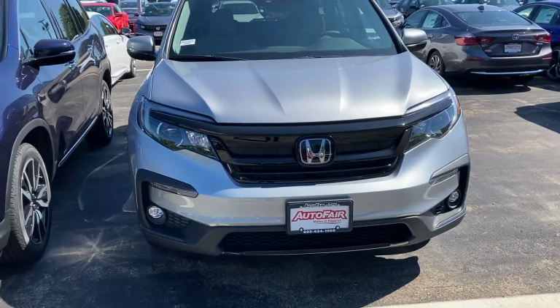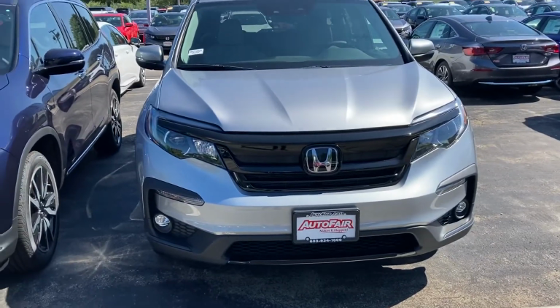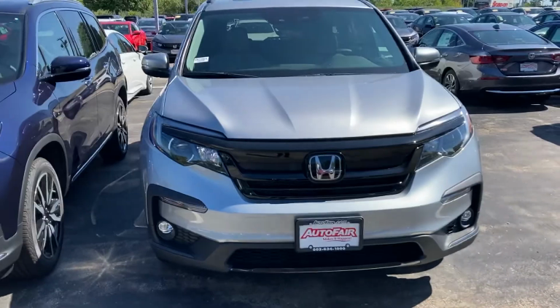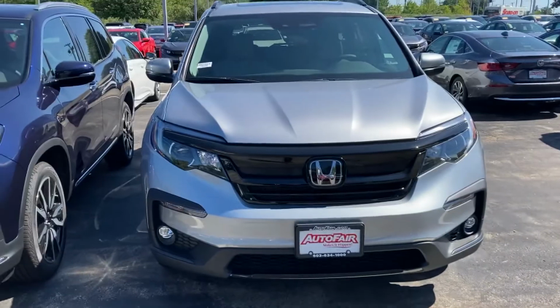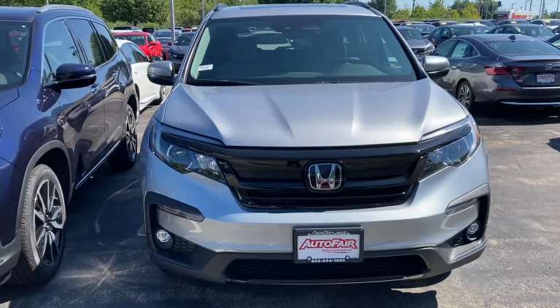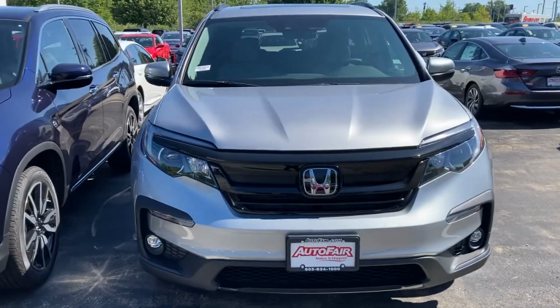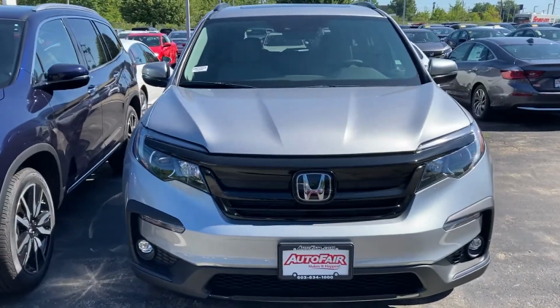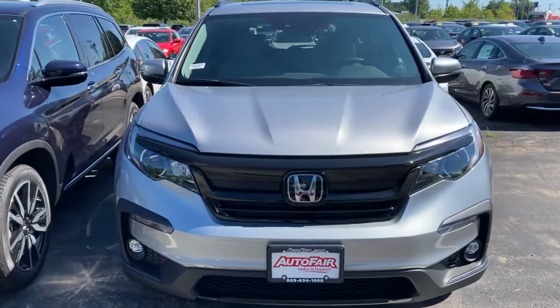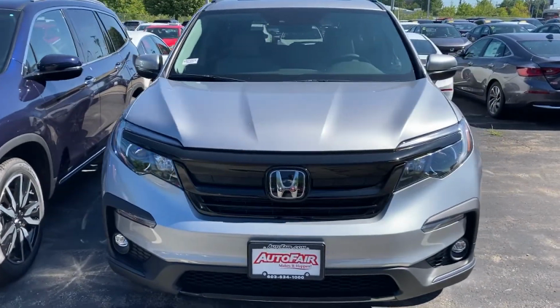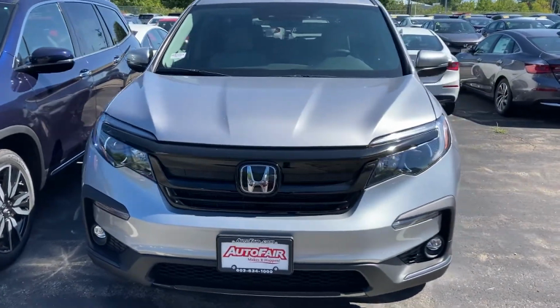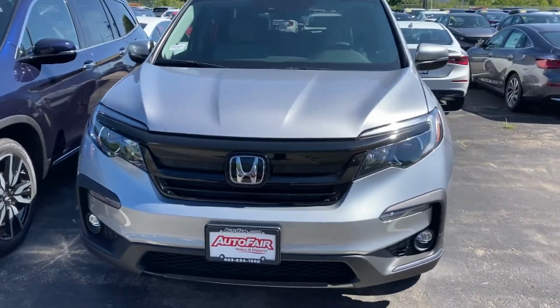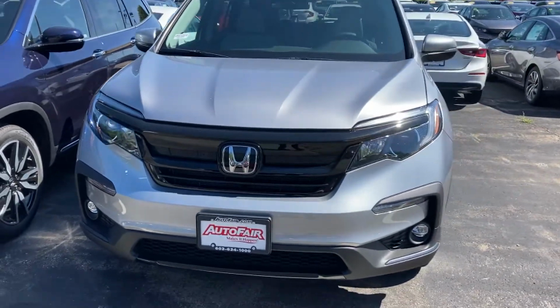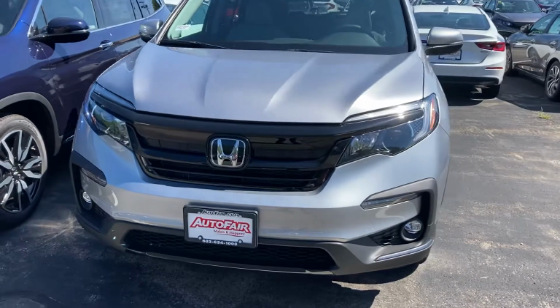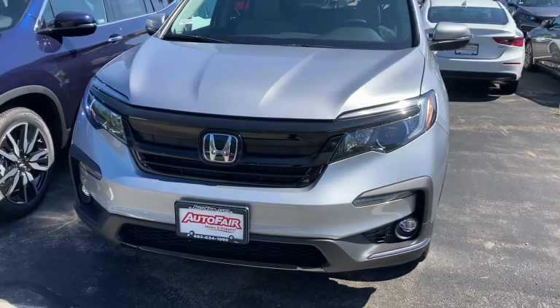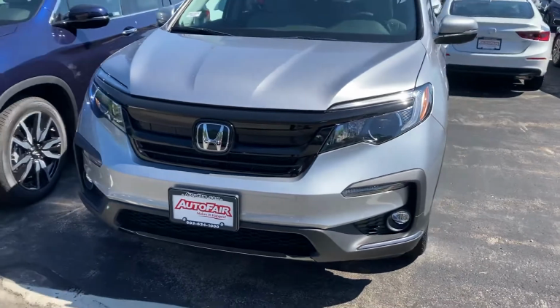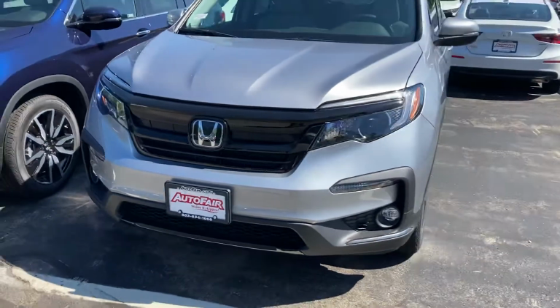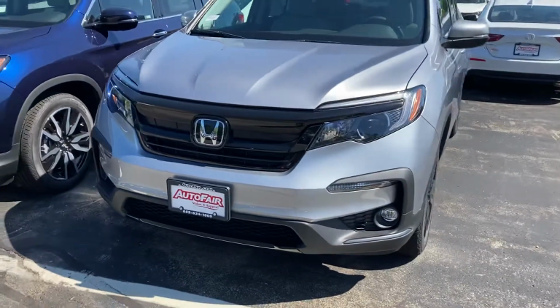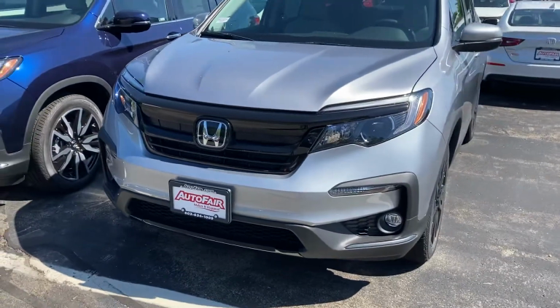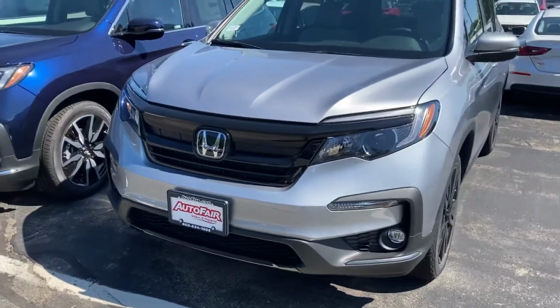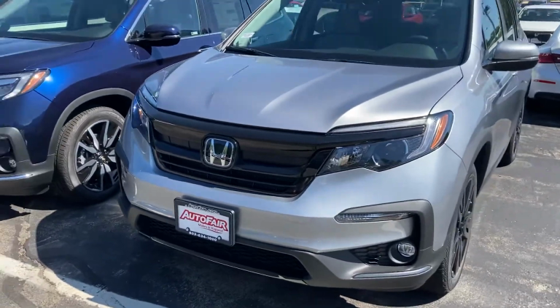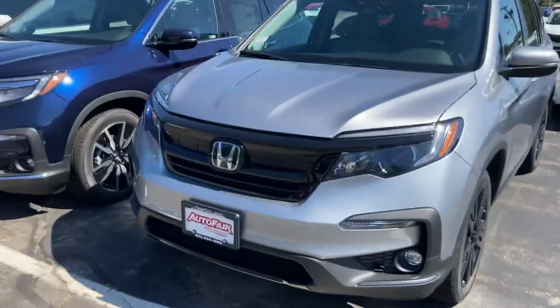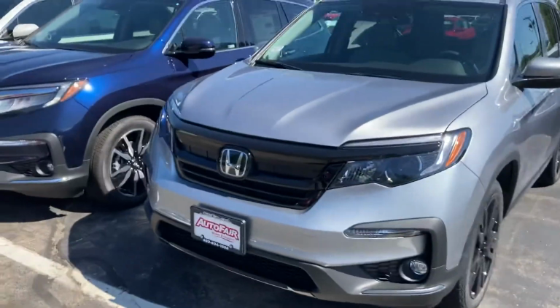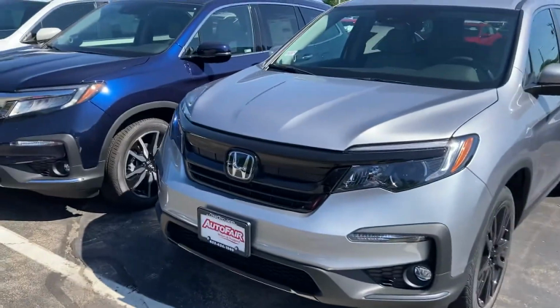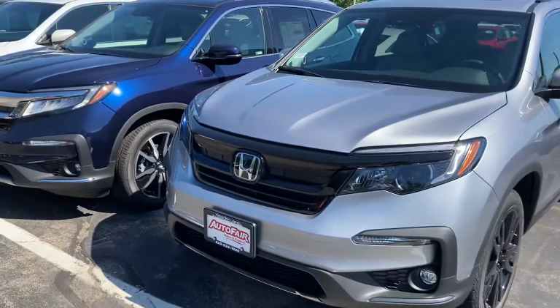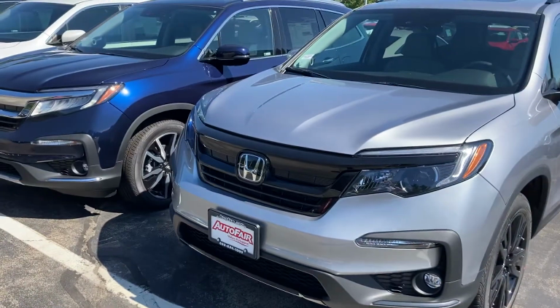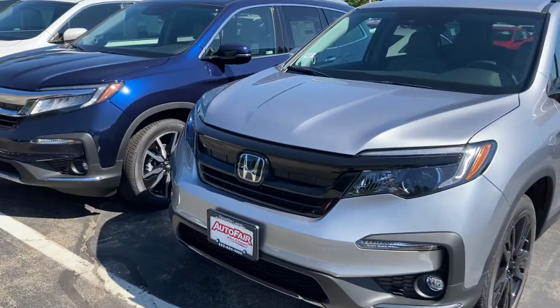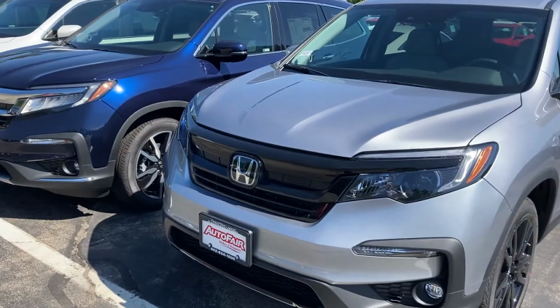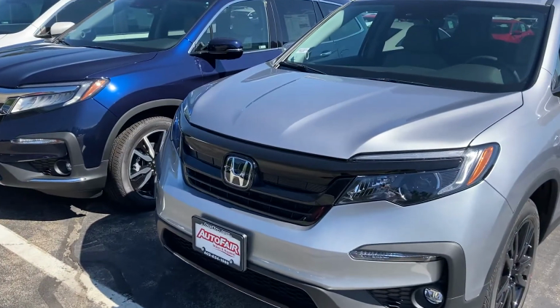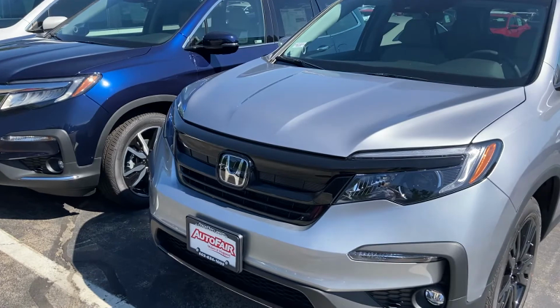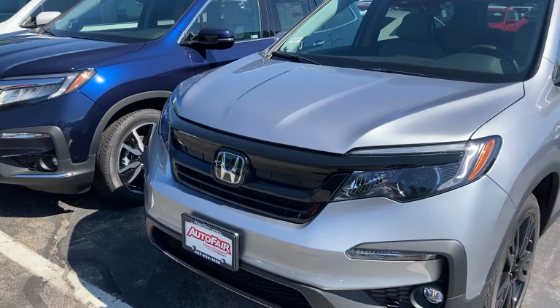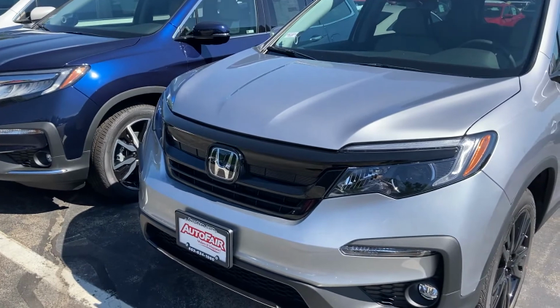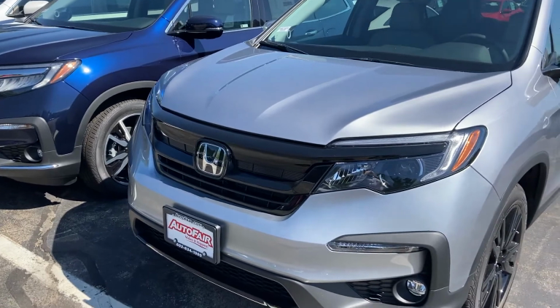Good morning Tania, this is Sami at AutoFair Honda. Melissa at our BDC department asked me to make this short video for you for the all-new 2021 Honda Pilot.